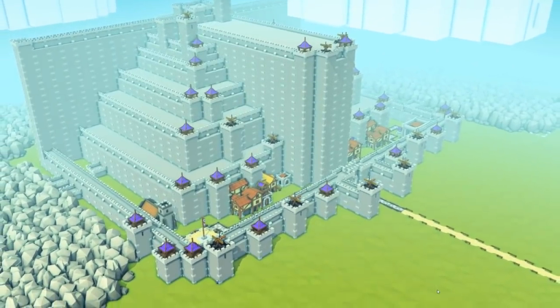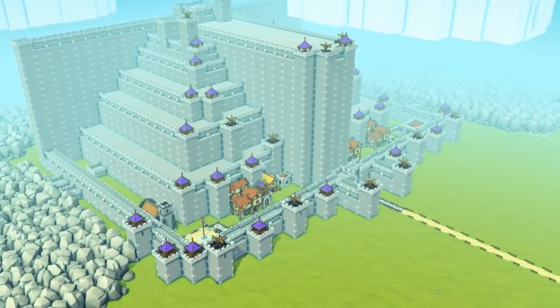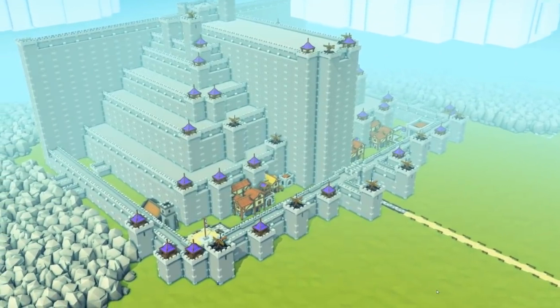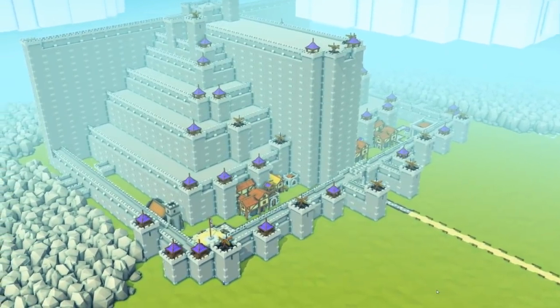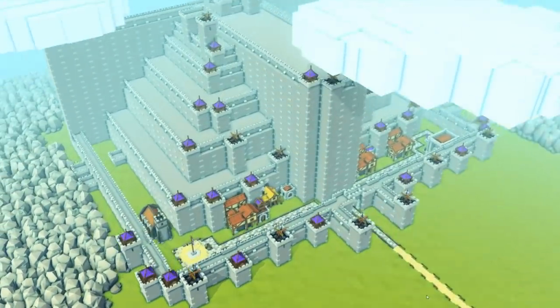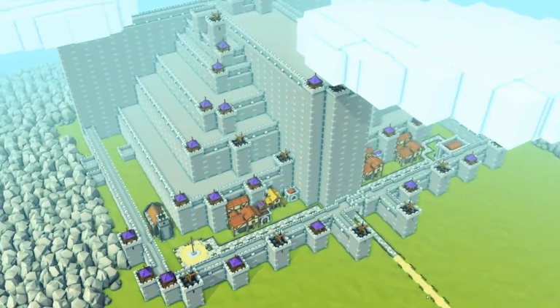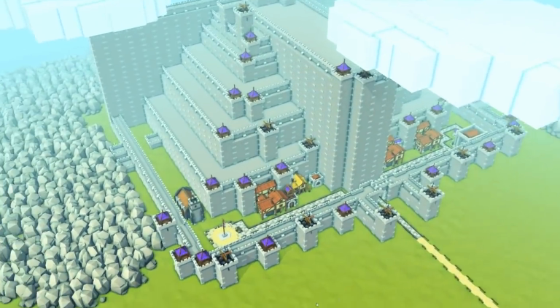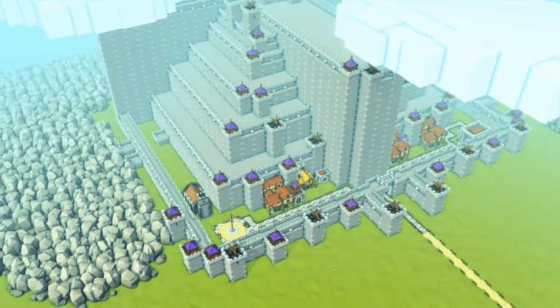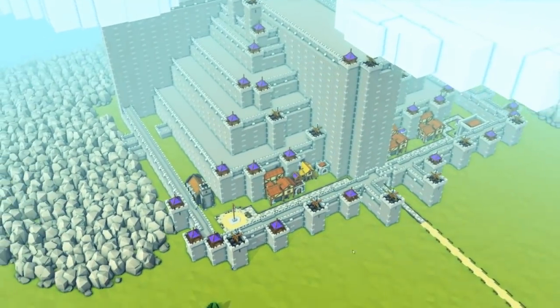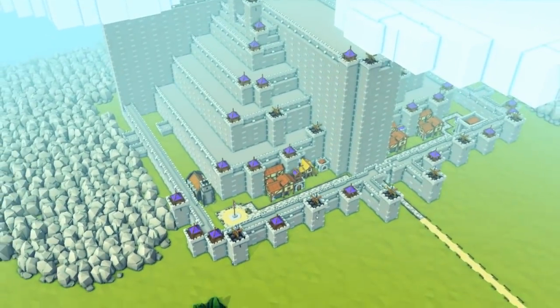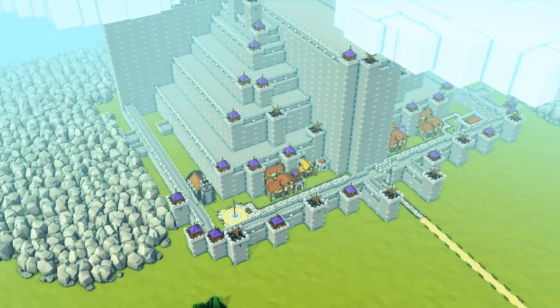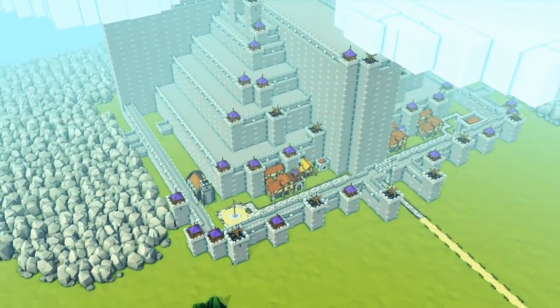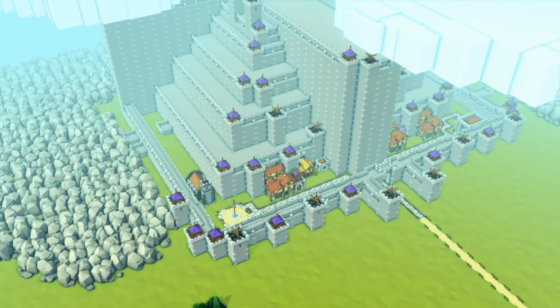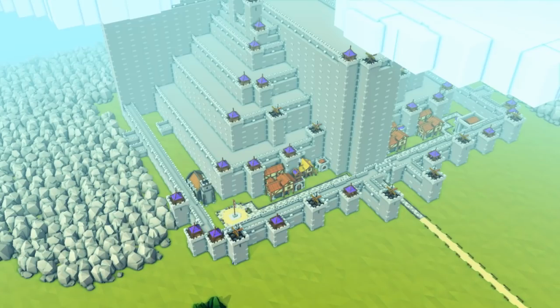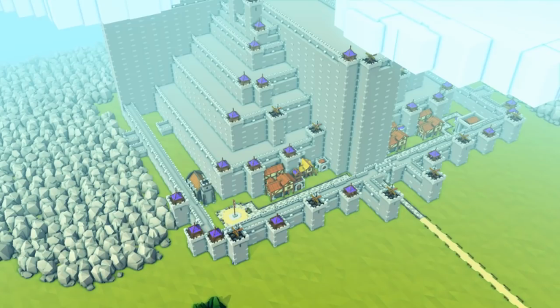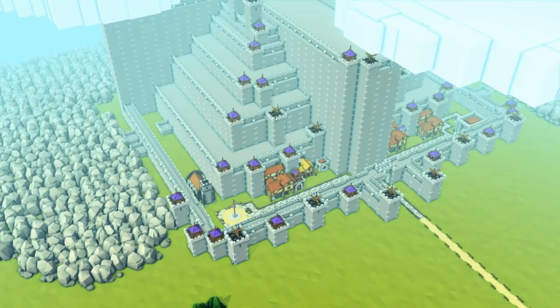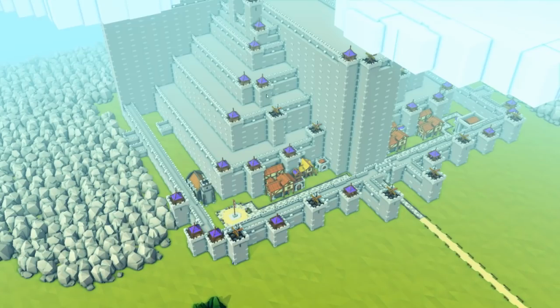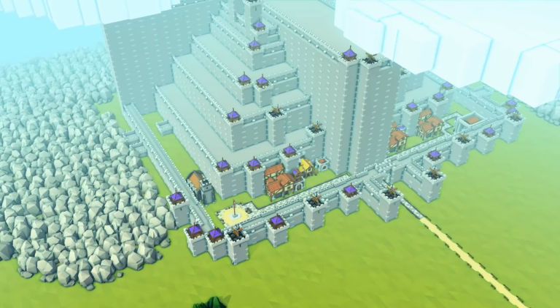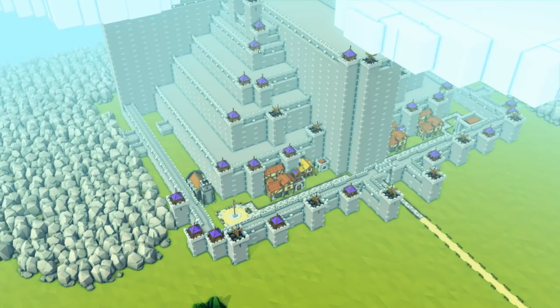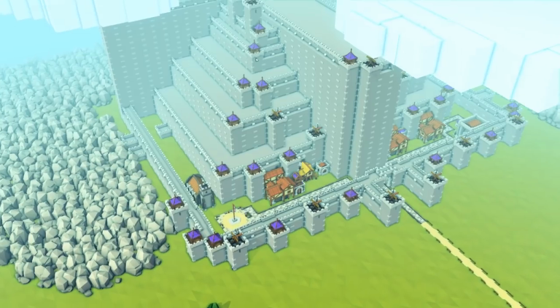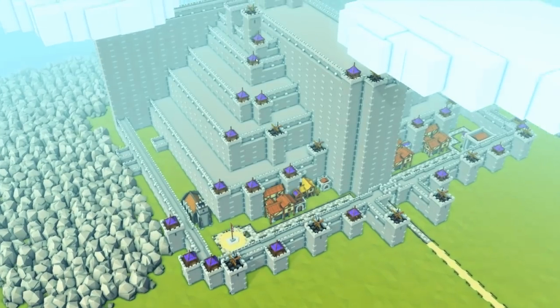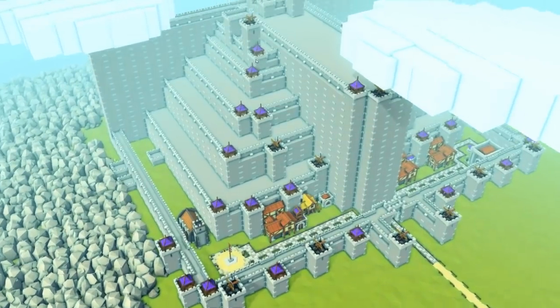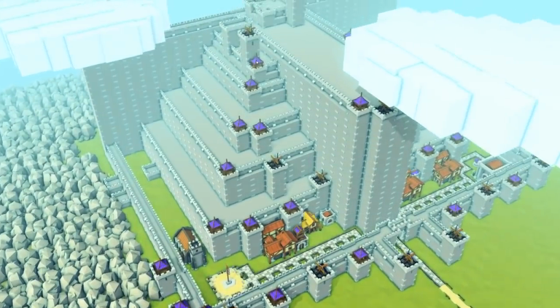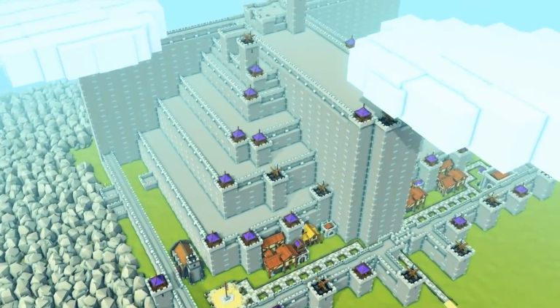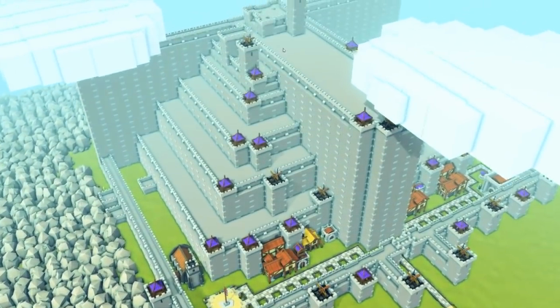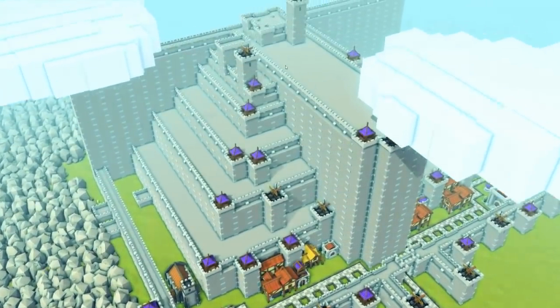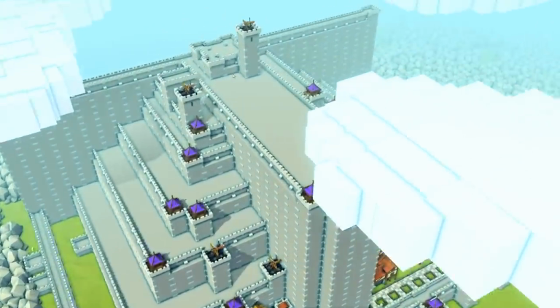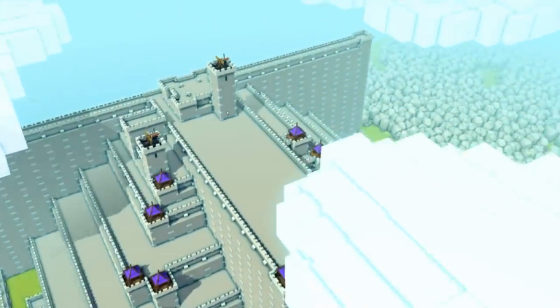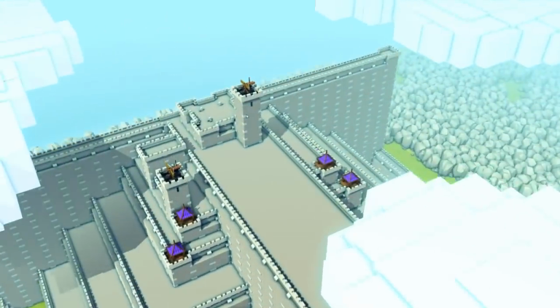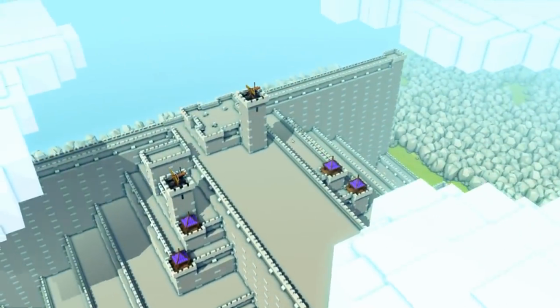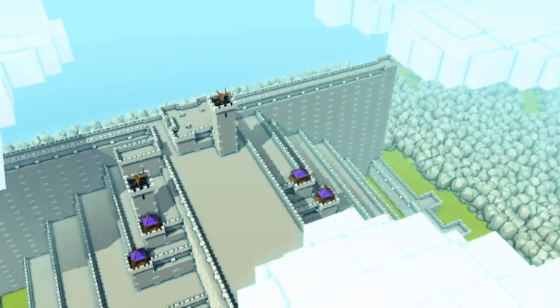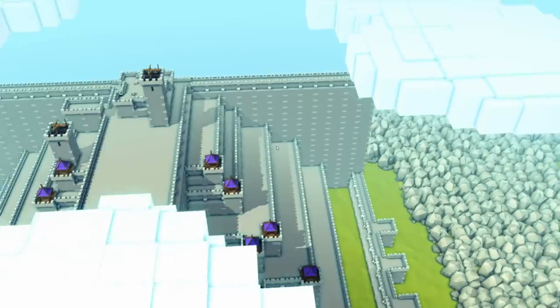Minas Tirith had seven walls, so let's count: one wall, two walls, three walls, four walls, five walls, six walls, and it's about seven walls here.